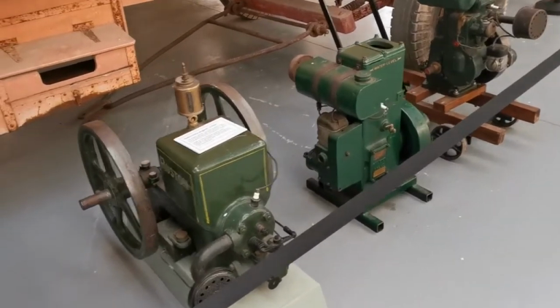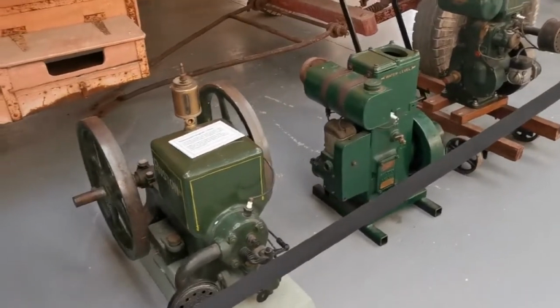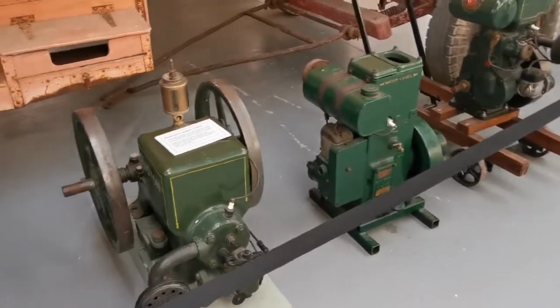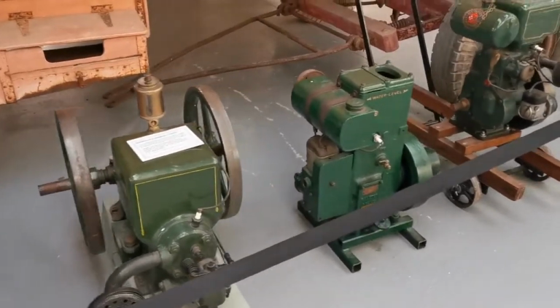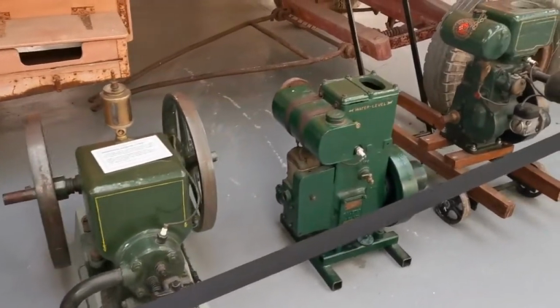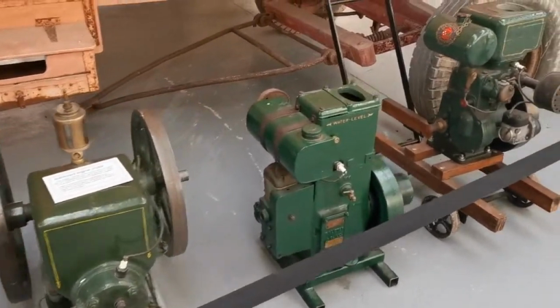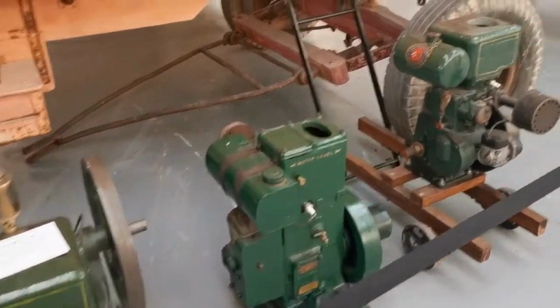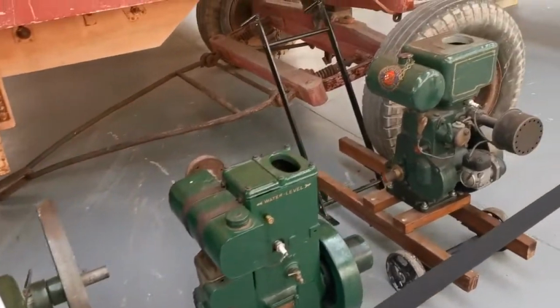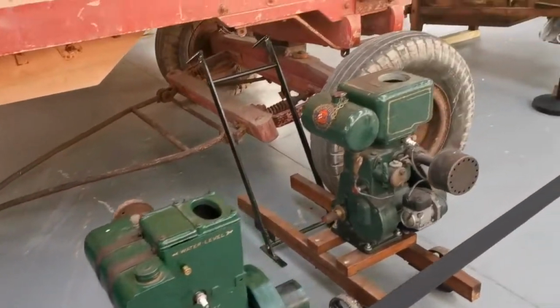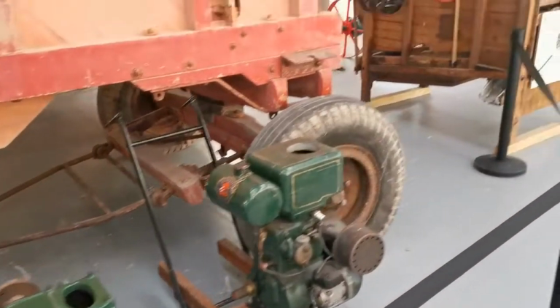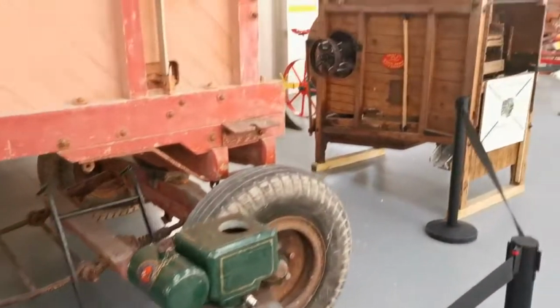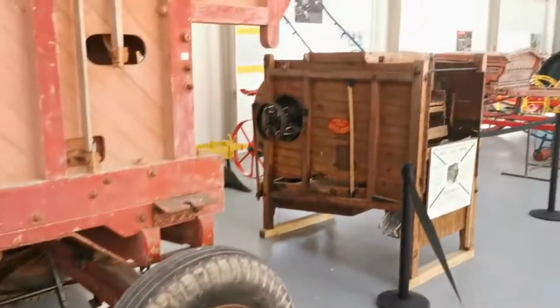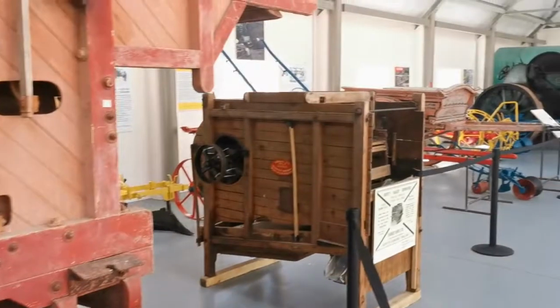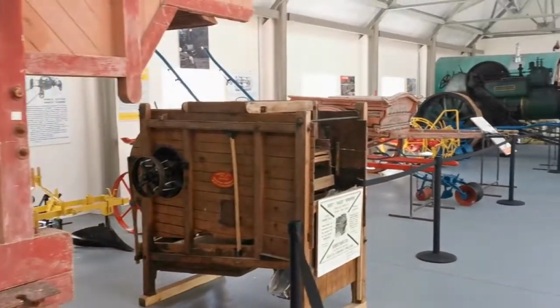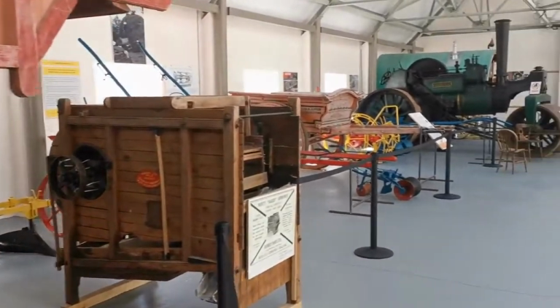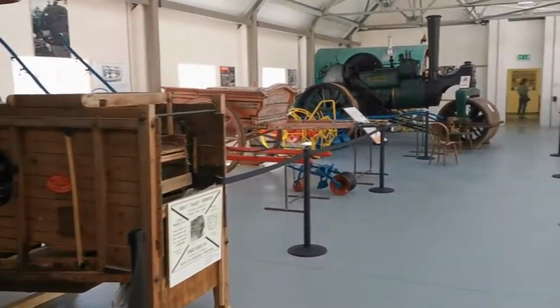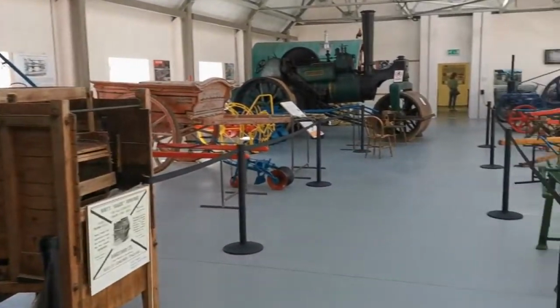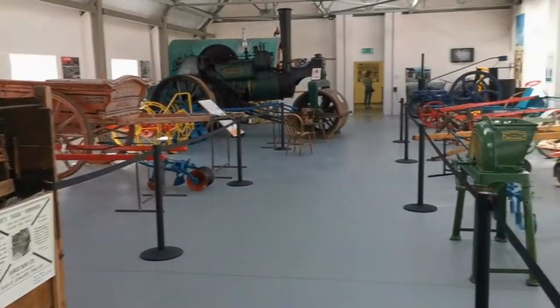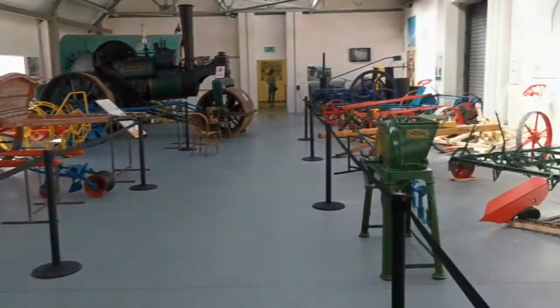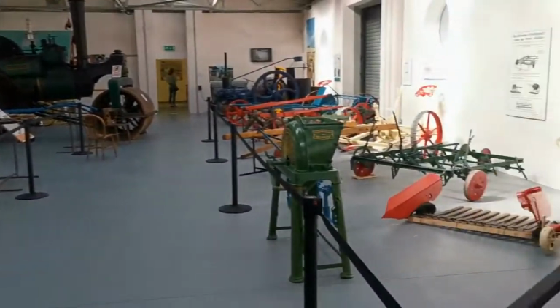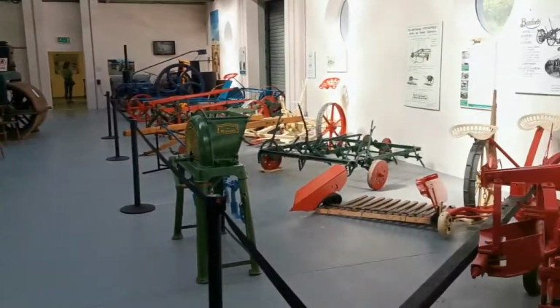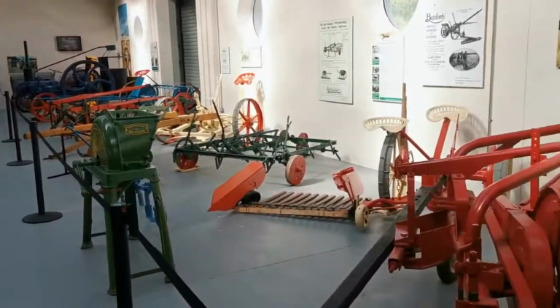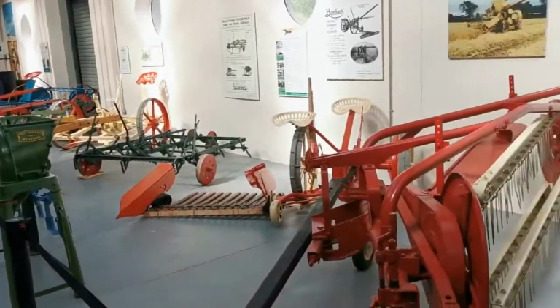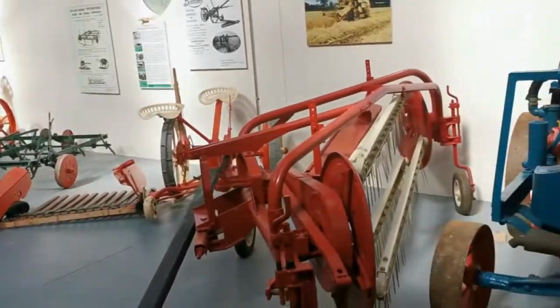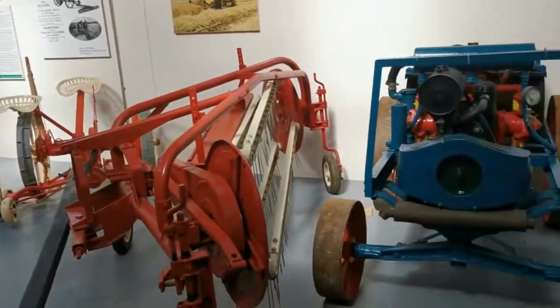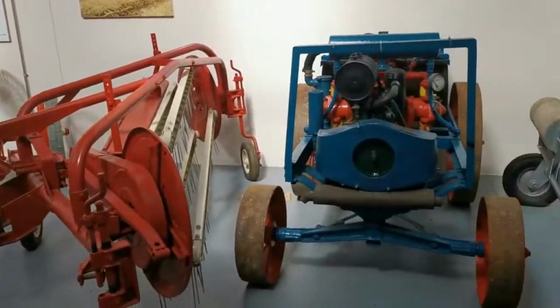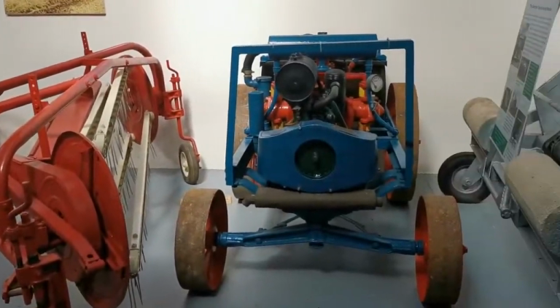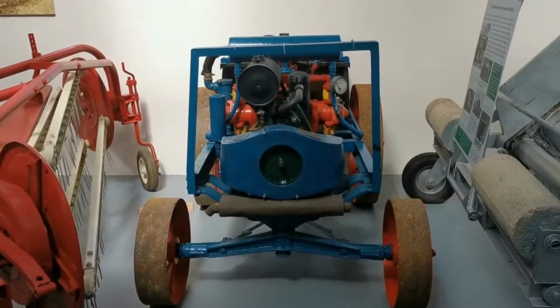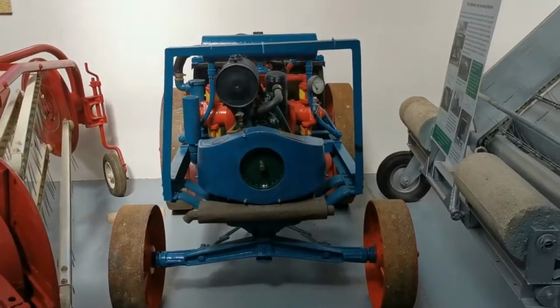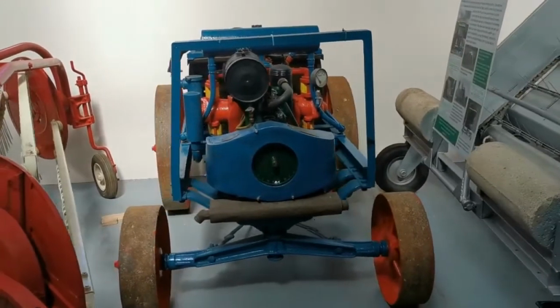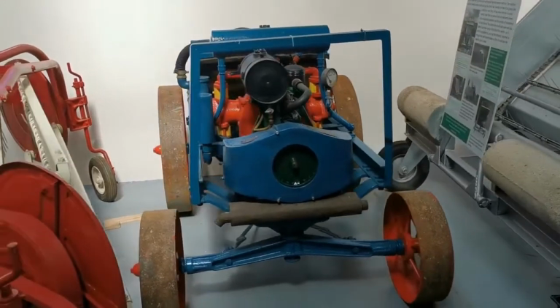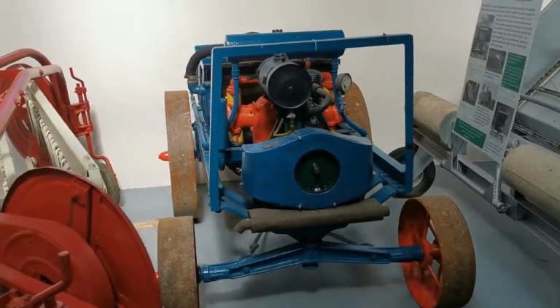They have peacocks outside. As you can see, there is a sizable display of miscellaneous agricultural equipment here.